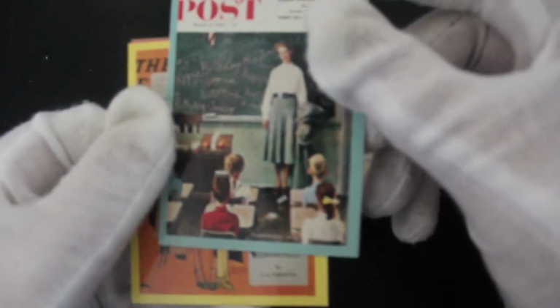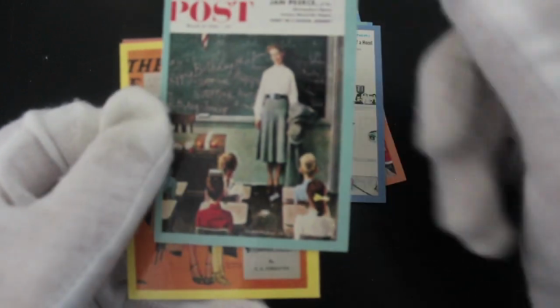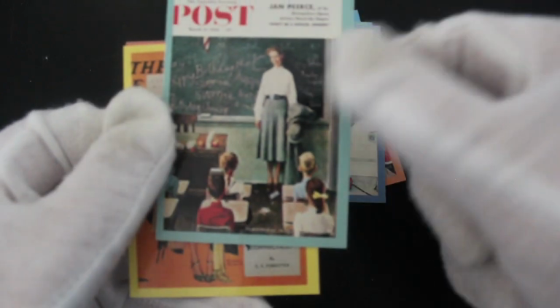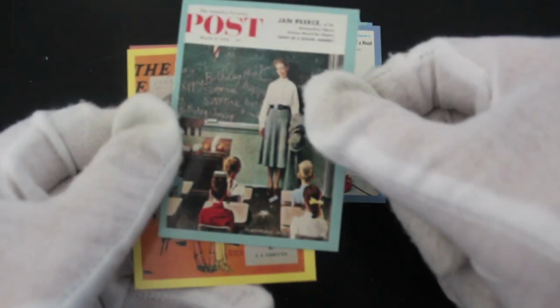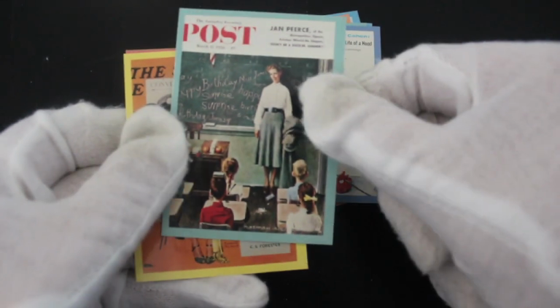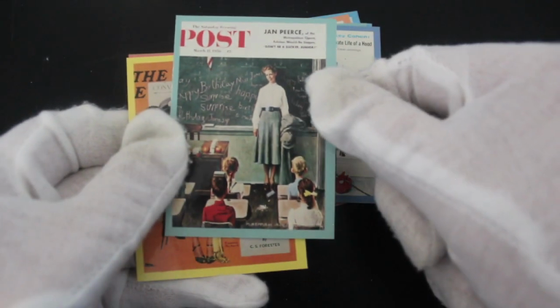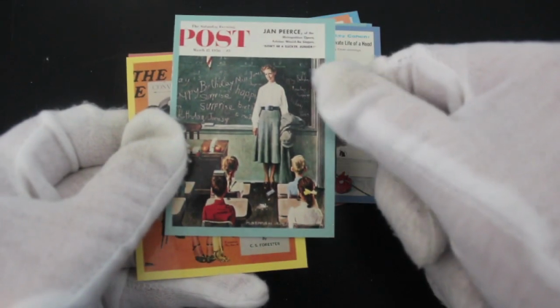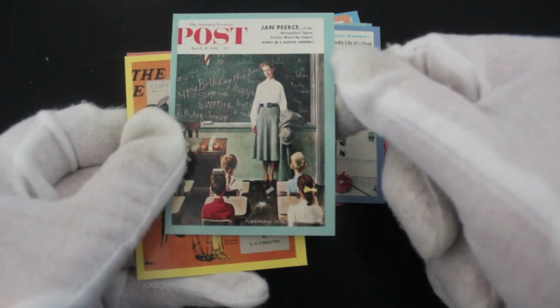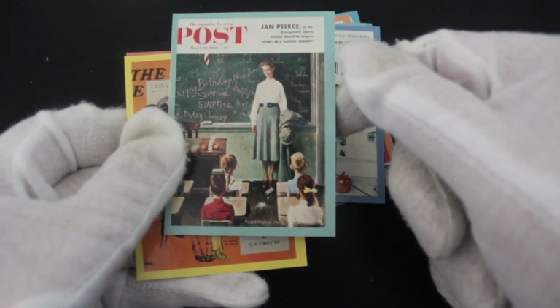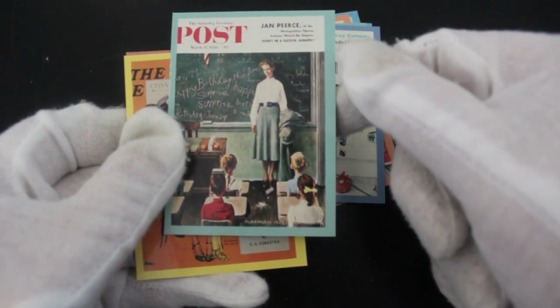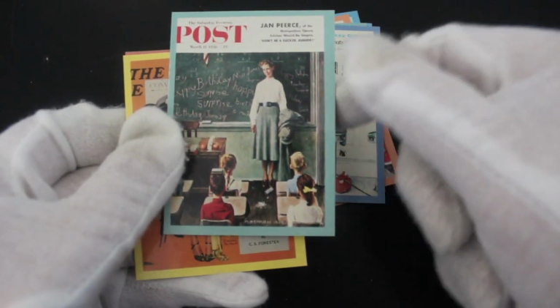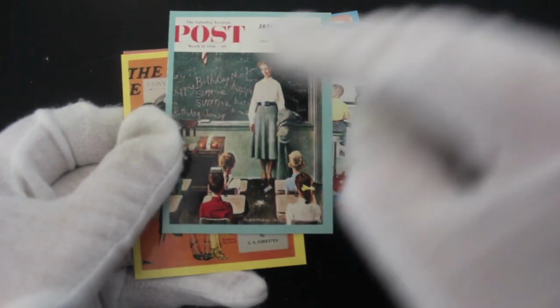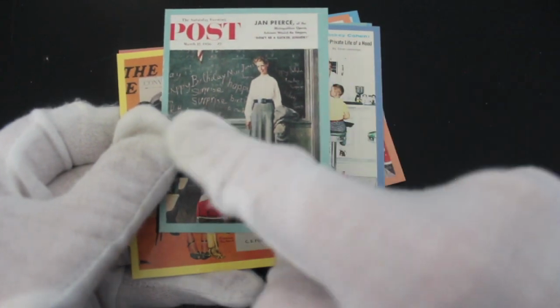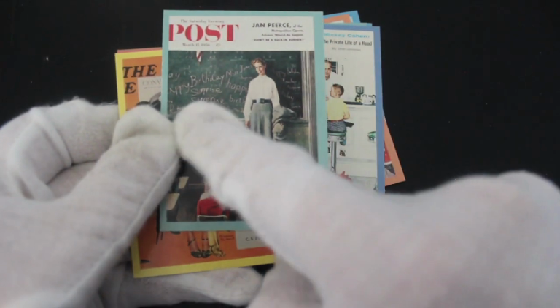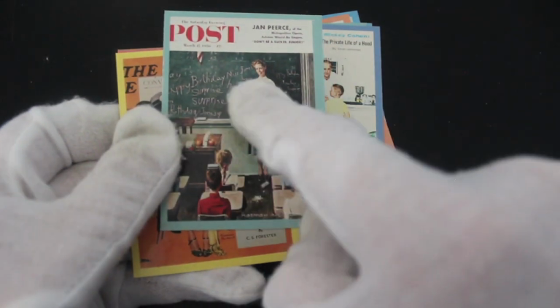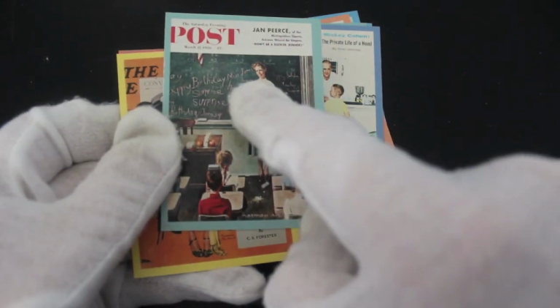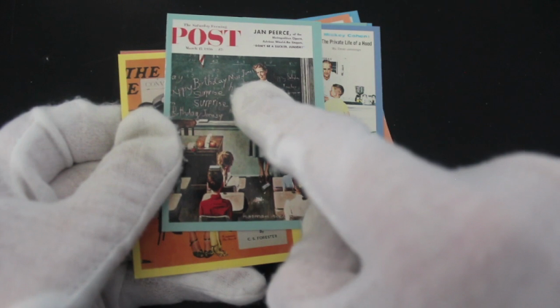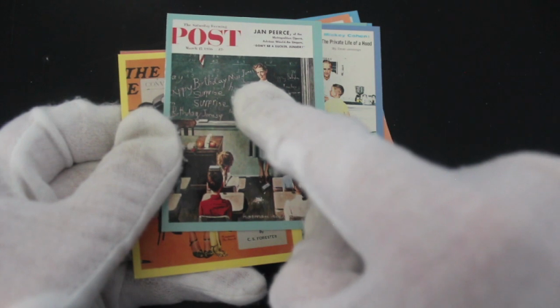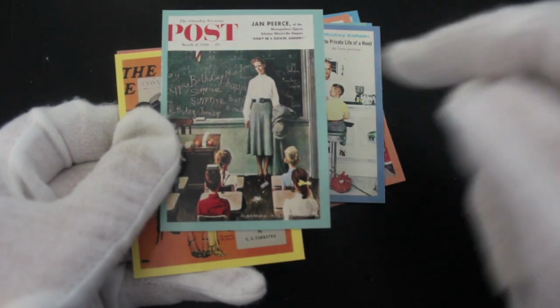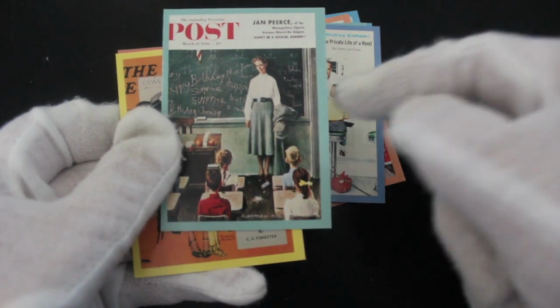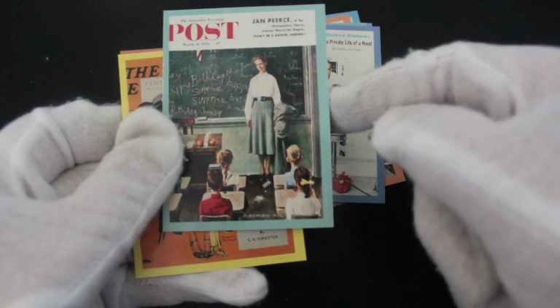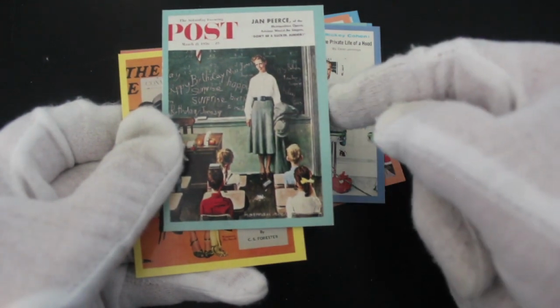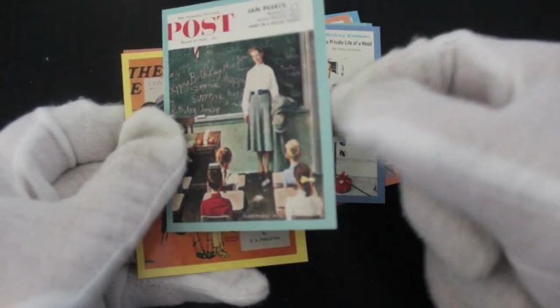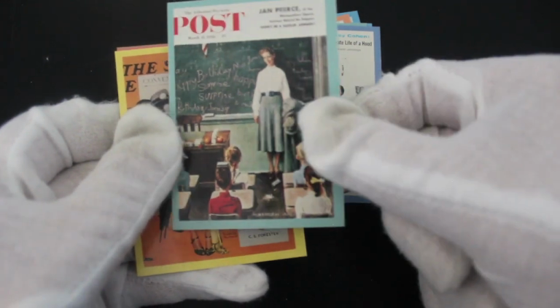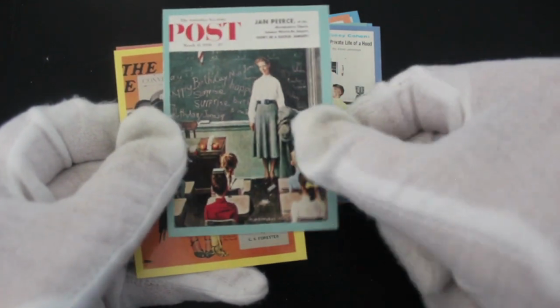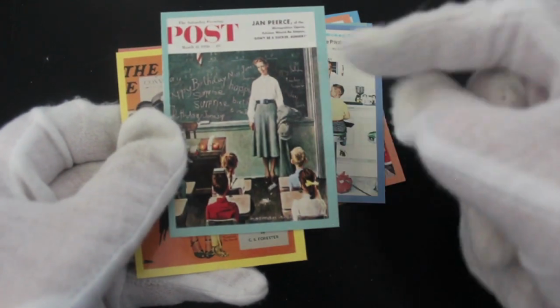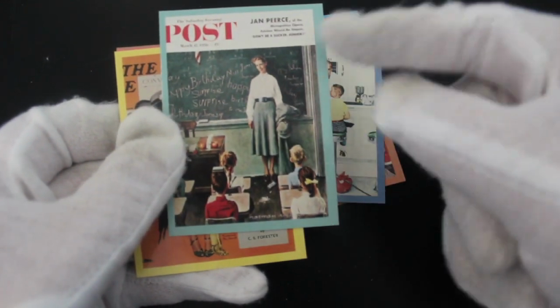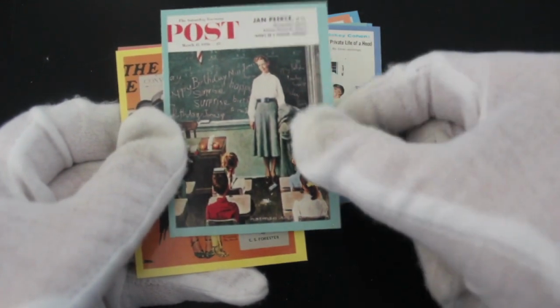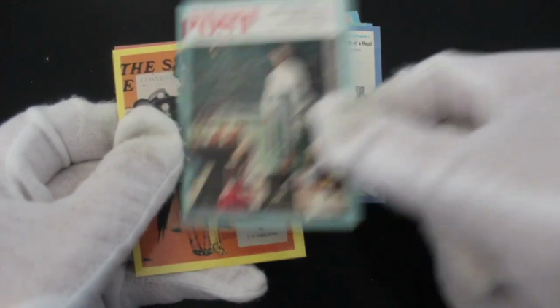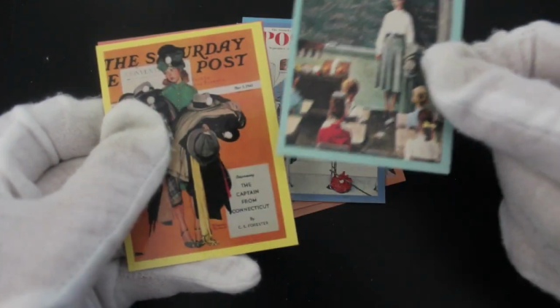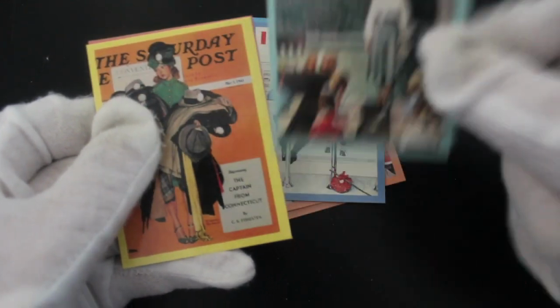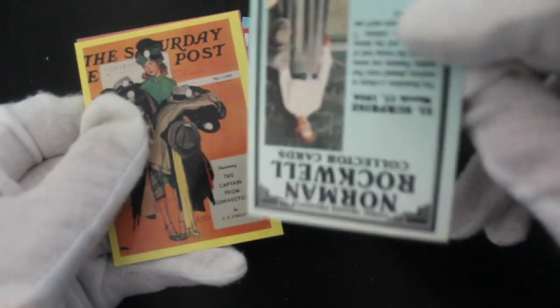Teacher. It's your birthday. Happy birthday, Miss Jones. Happy birthday, love. Cheer up. She's smiling.